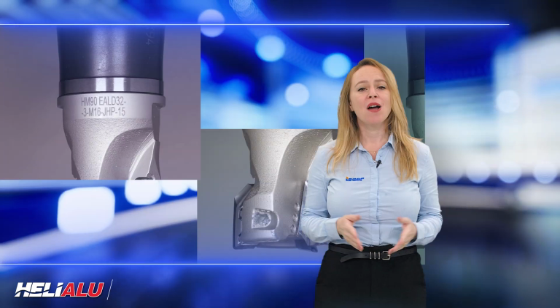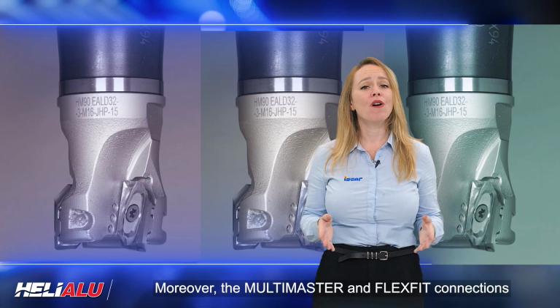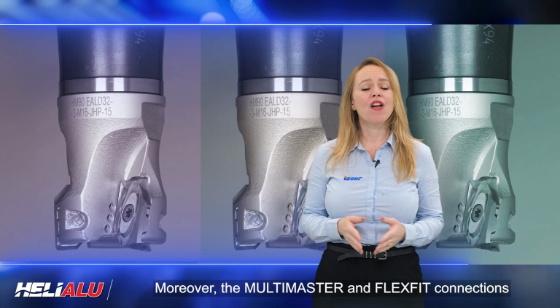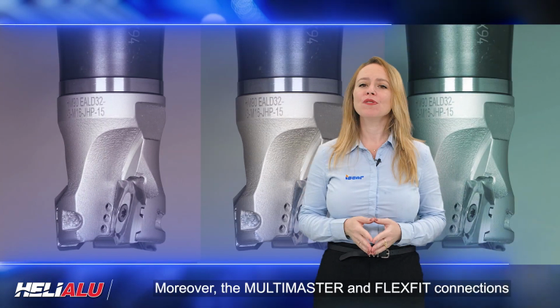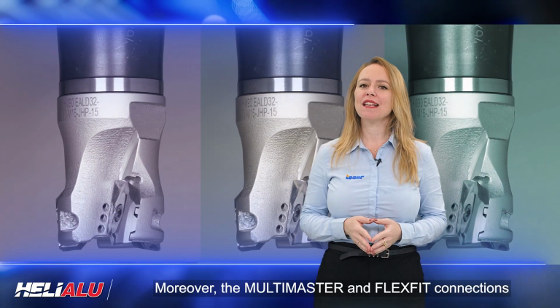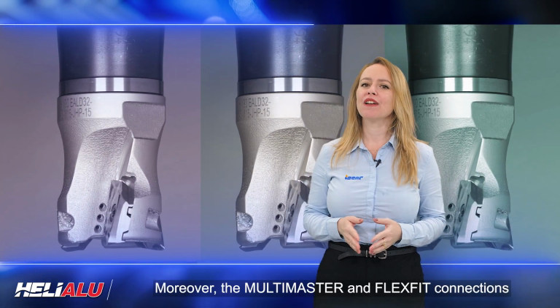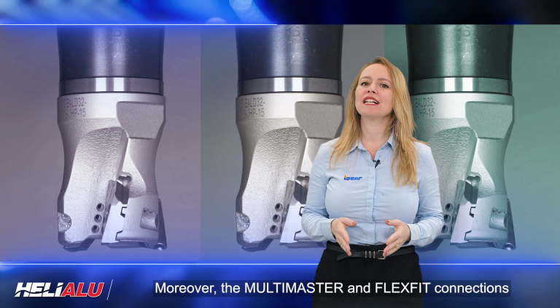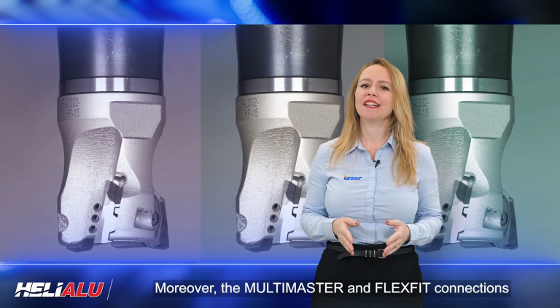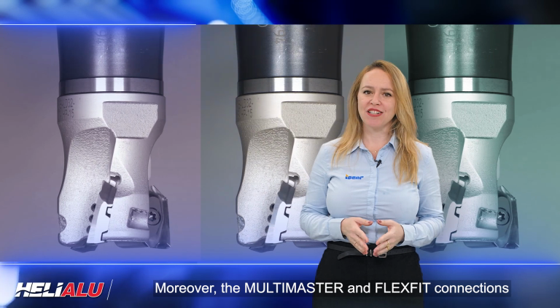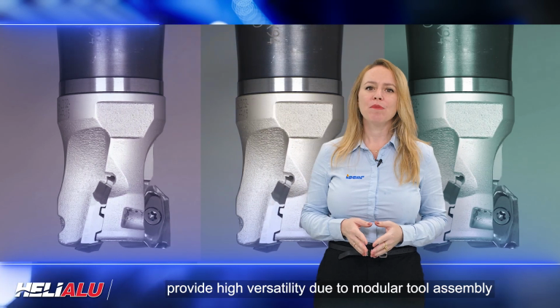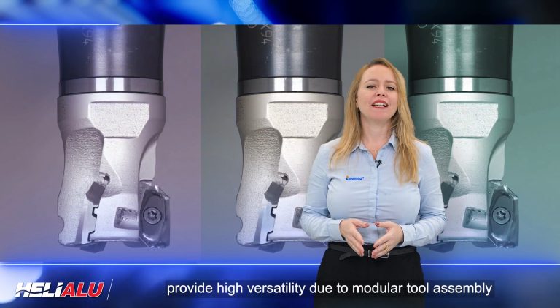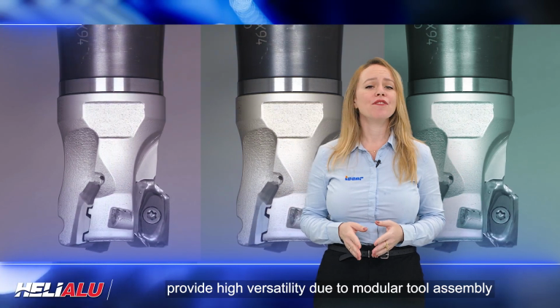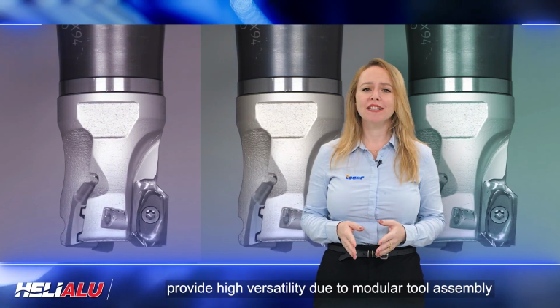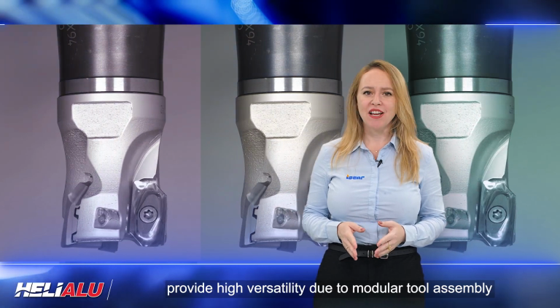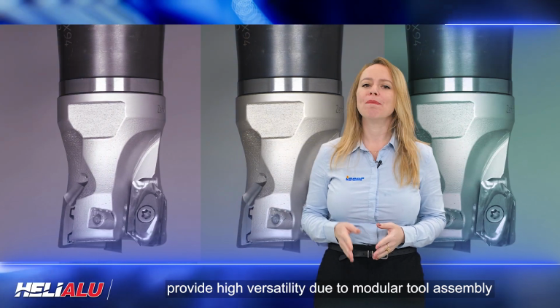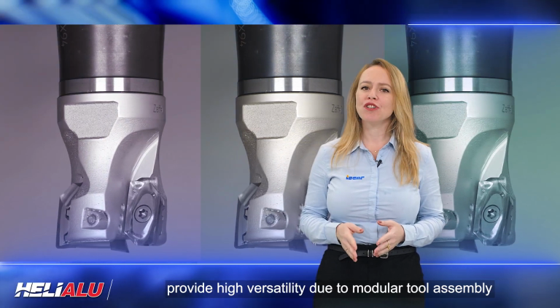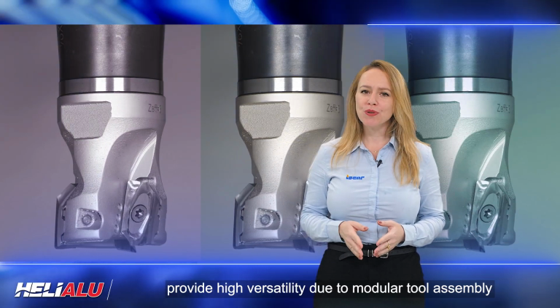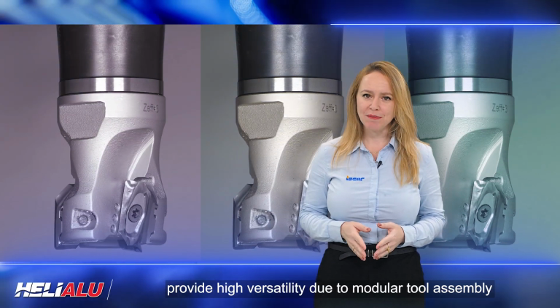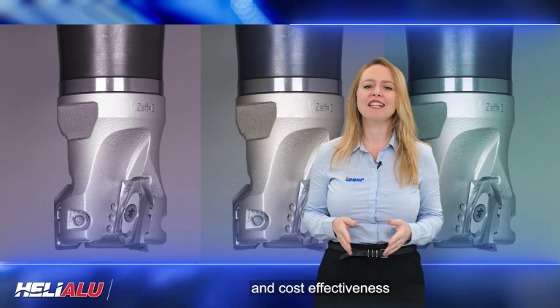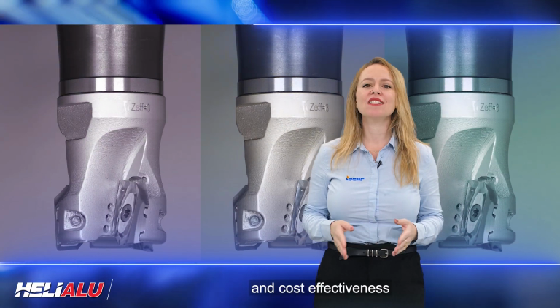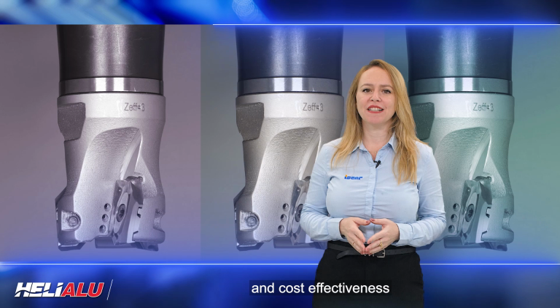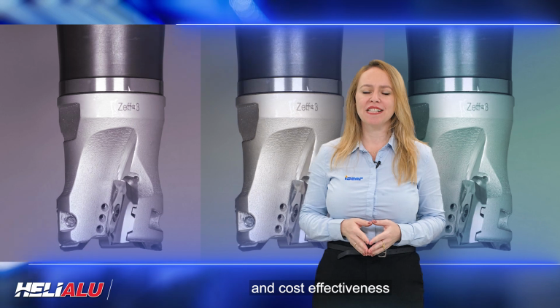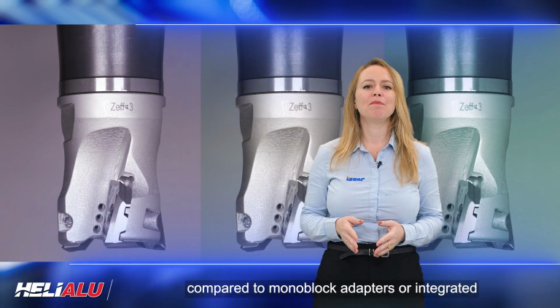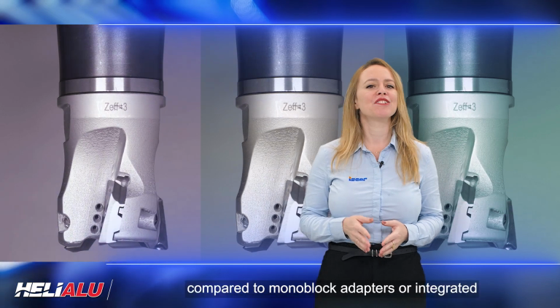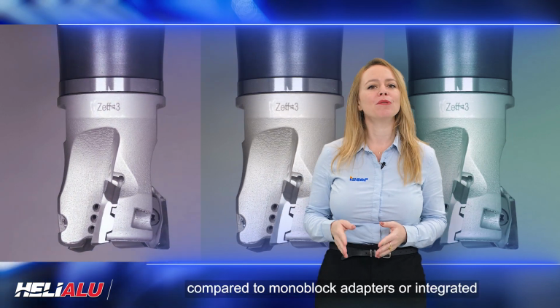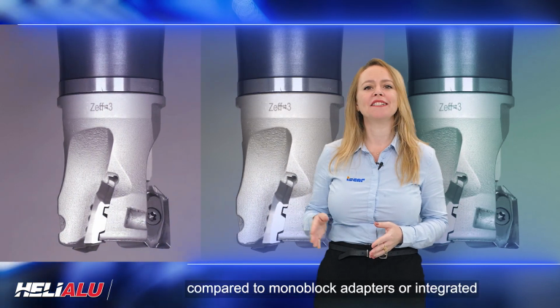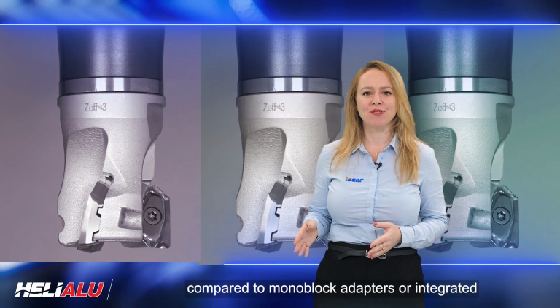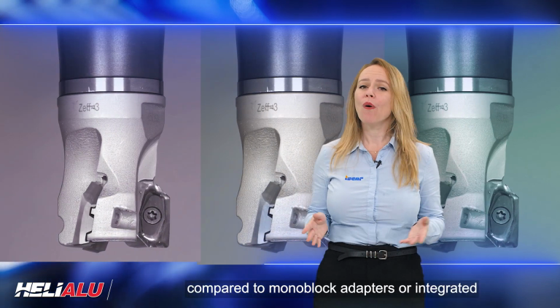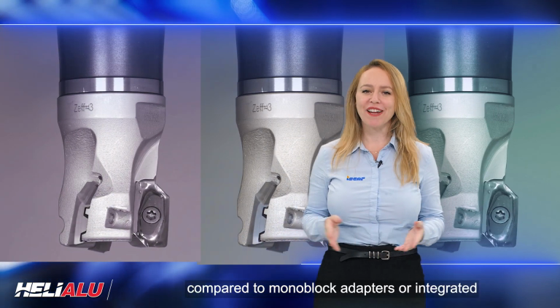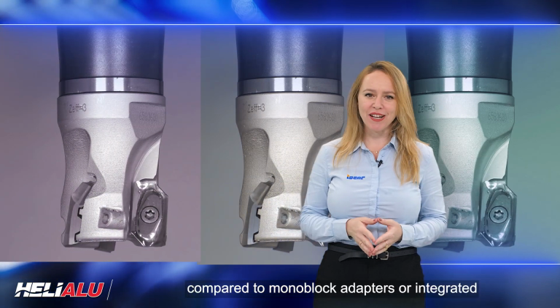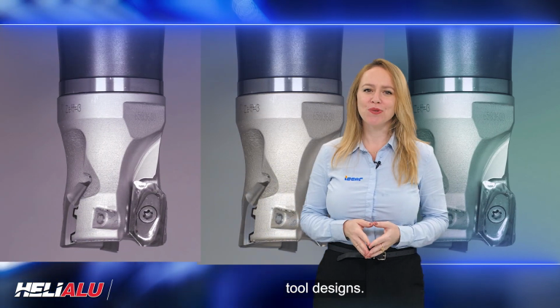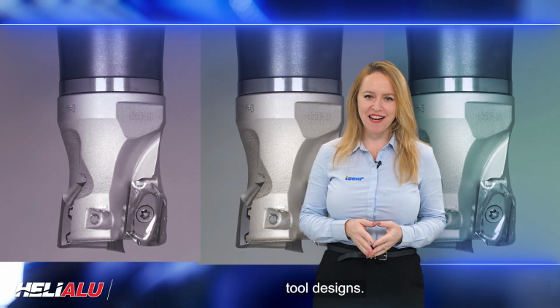Moreover, the multi-master and flex-fit connections provide high versatility due to modular tool assembly and cost-effectiveness compared to monoblock adapters or integrated tool designs.